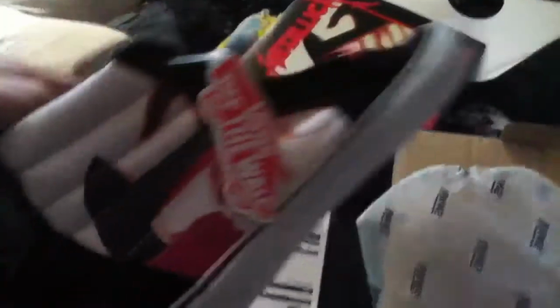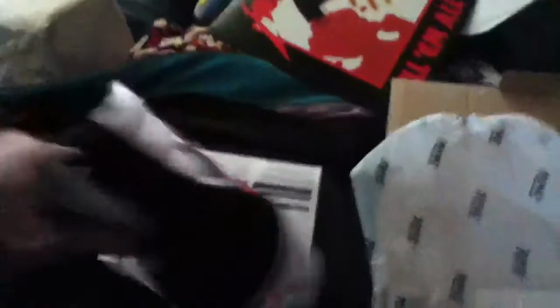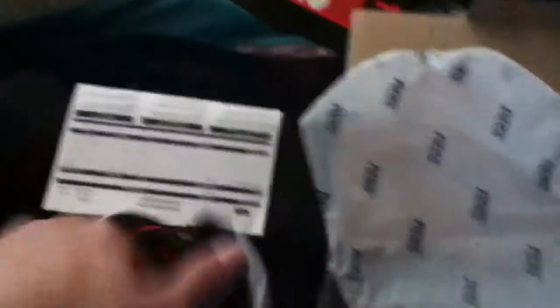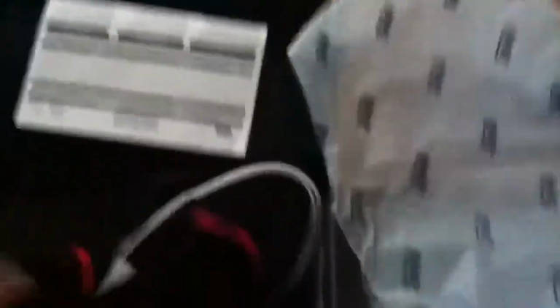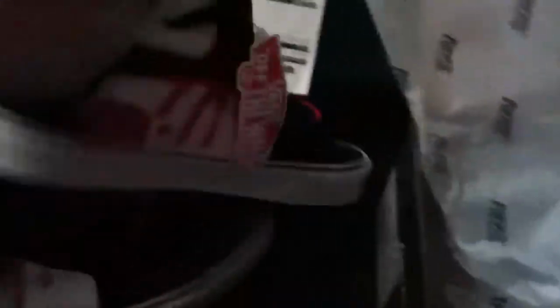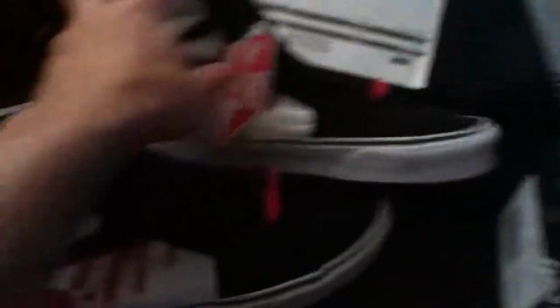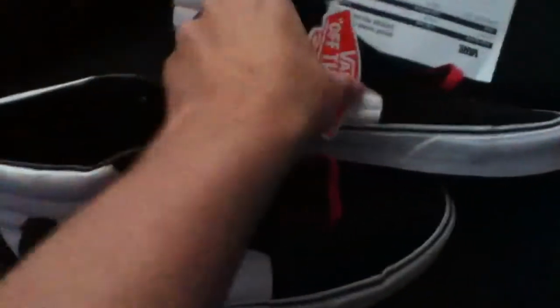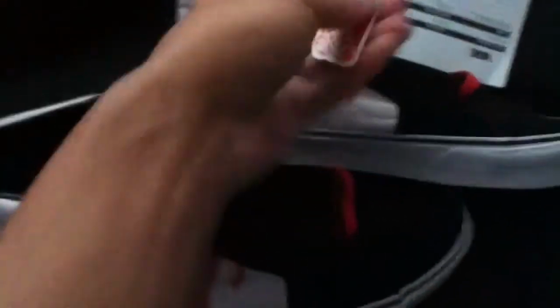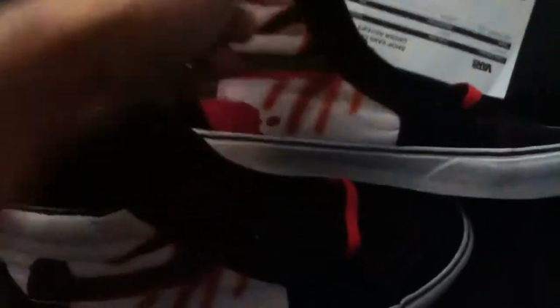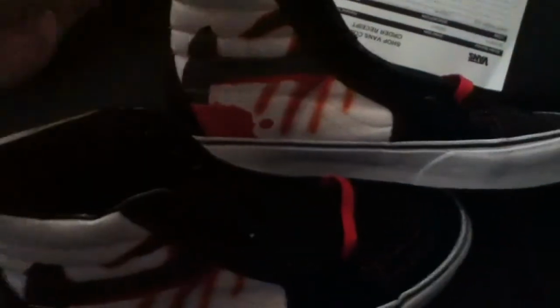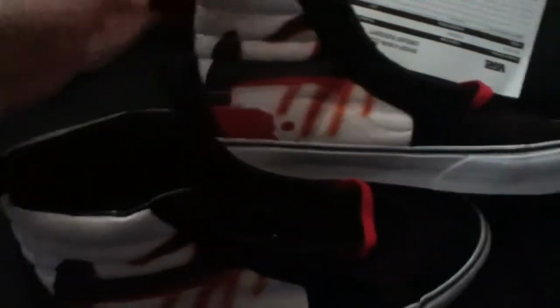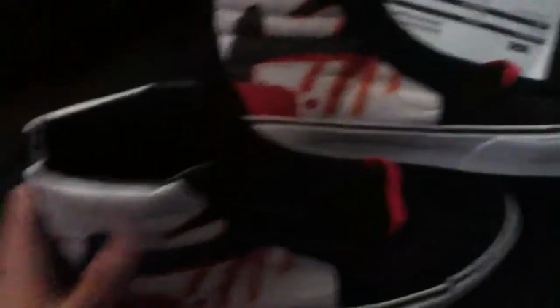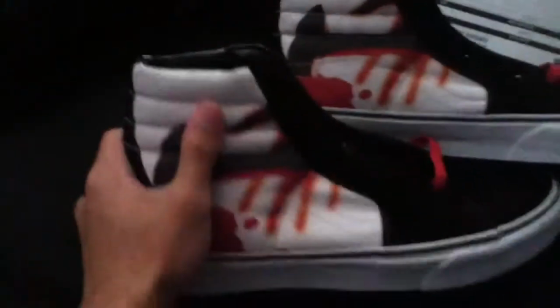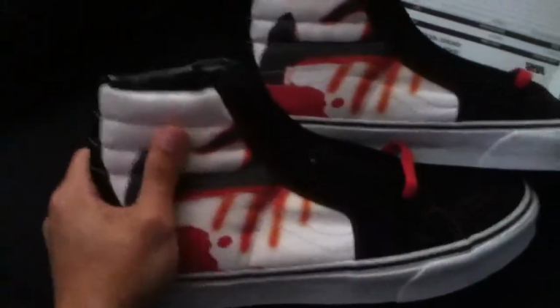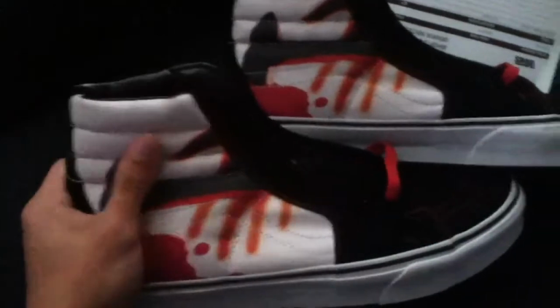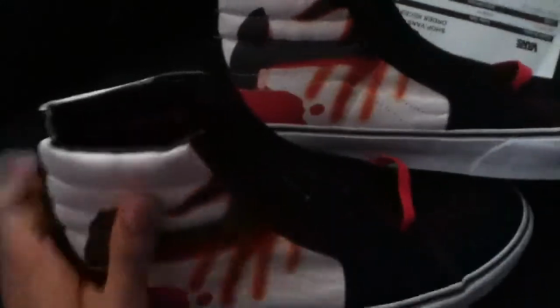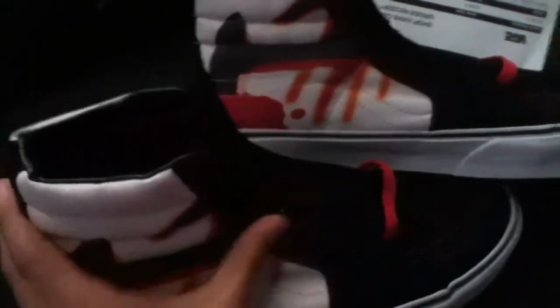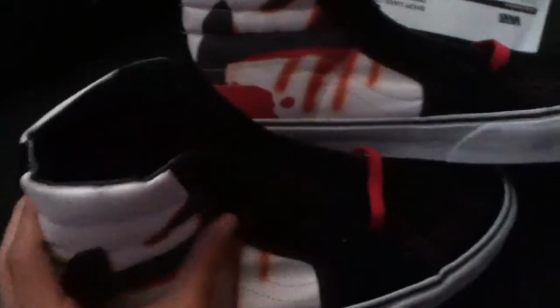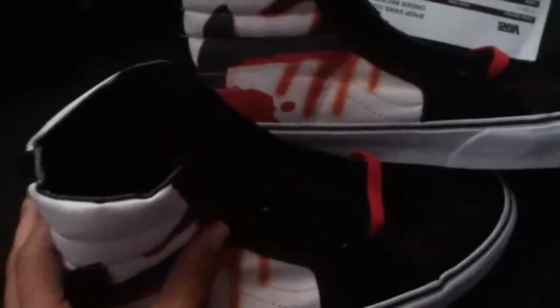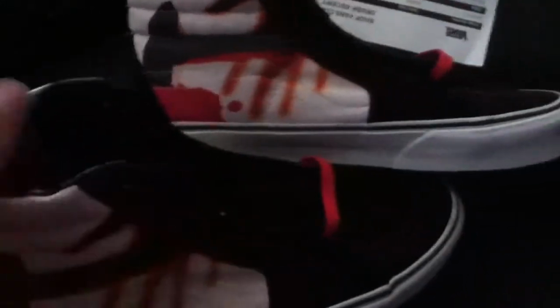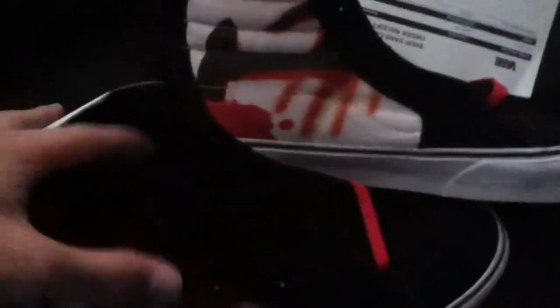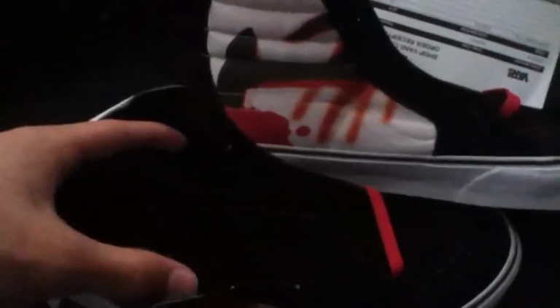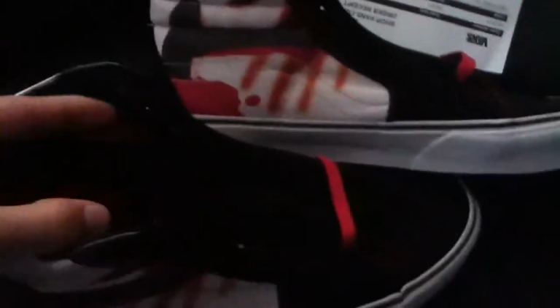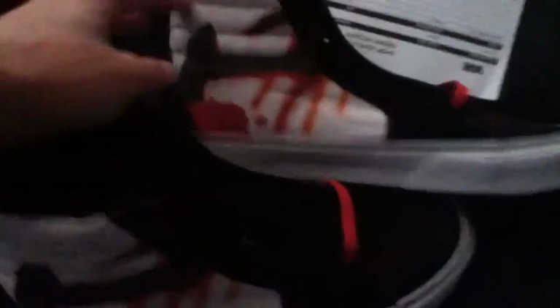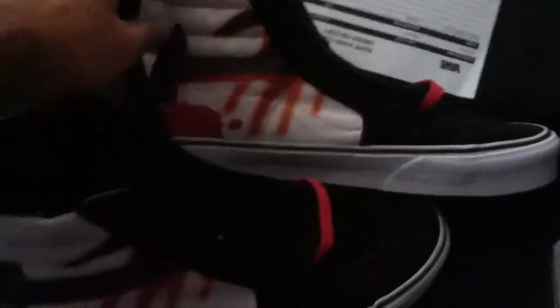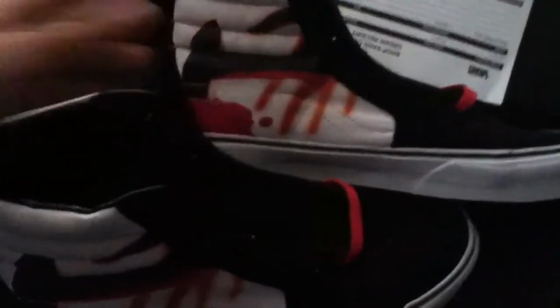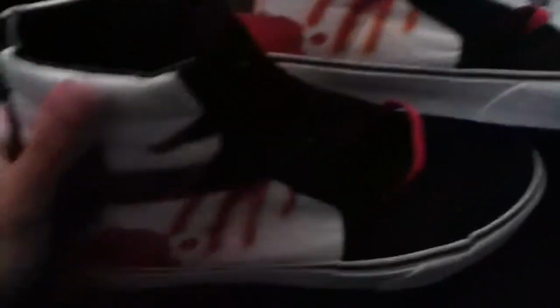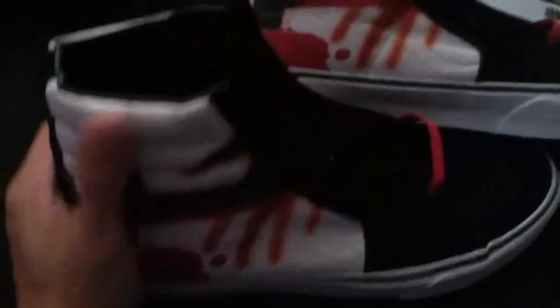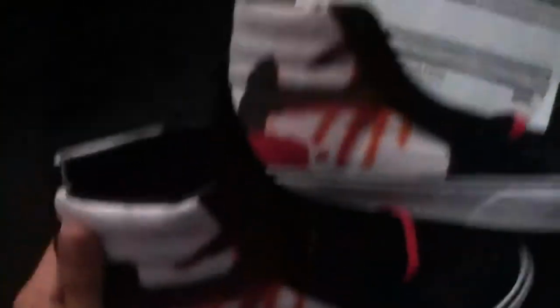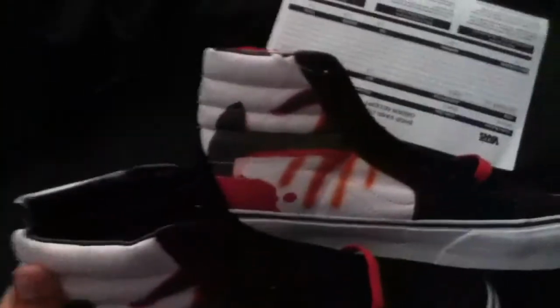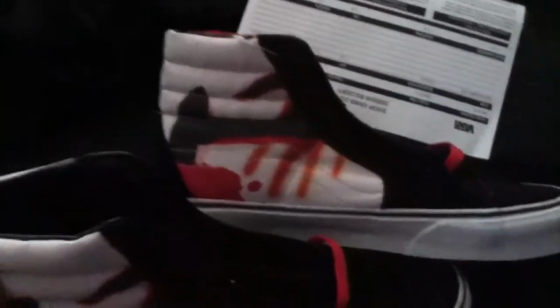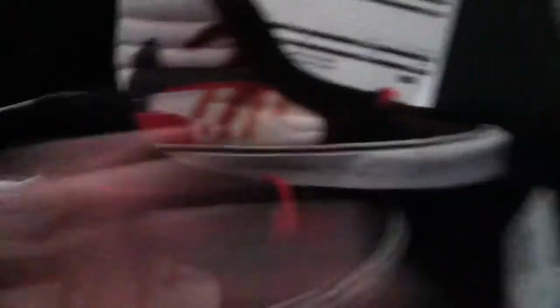I don't normally wear Vans, but when I heard Metallica got Vans shoes, I had to get them because they're Kill 'Em All. They're a pretty badass looking shoe.